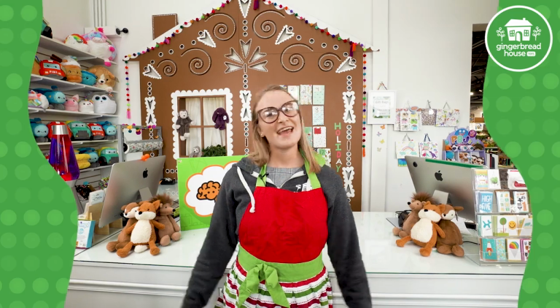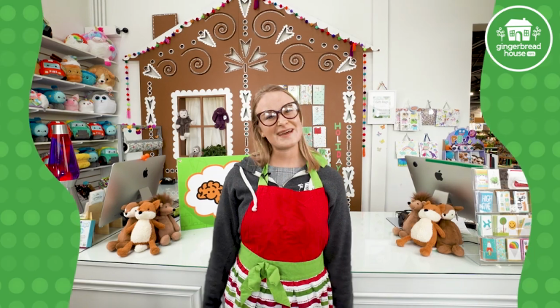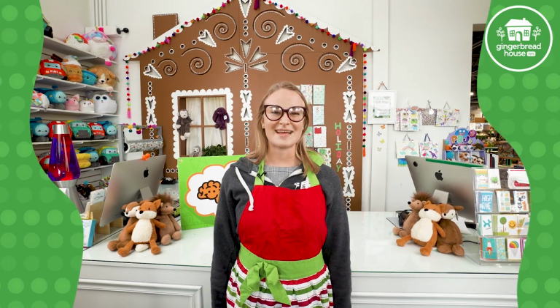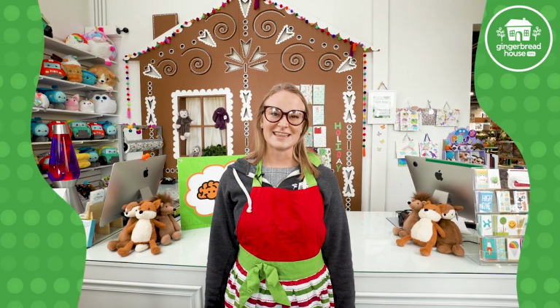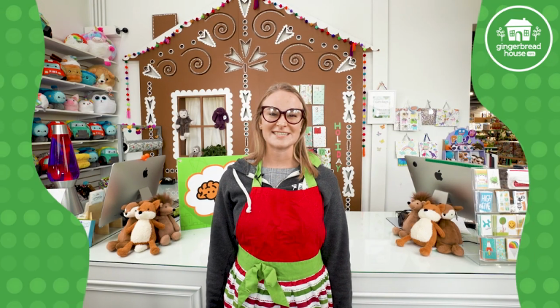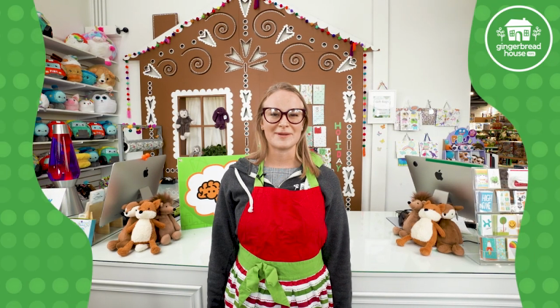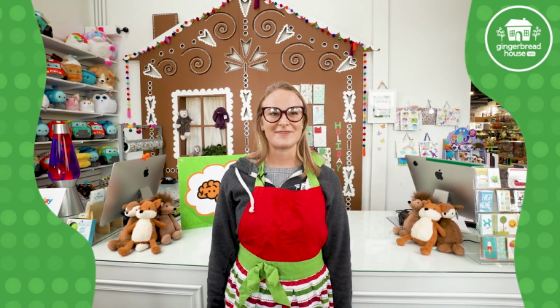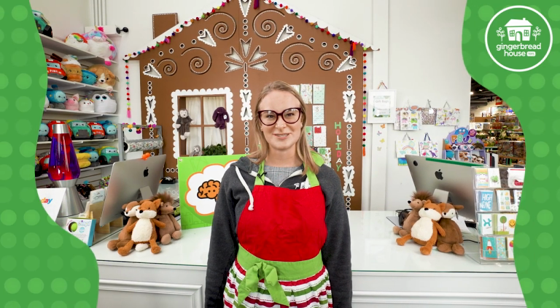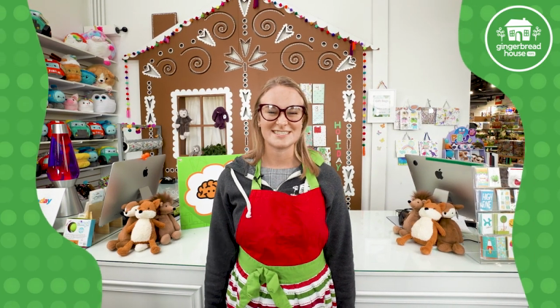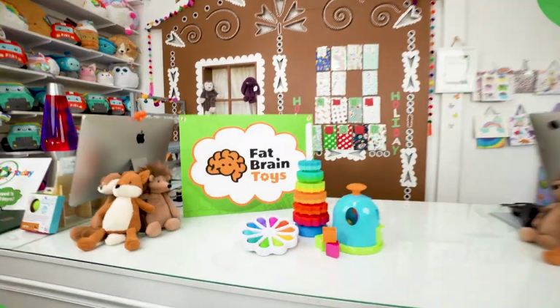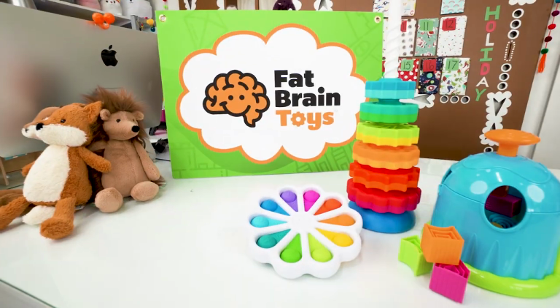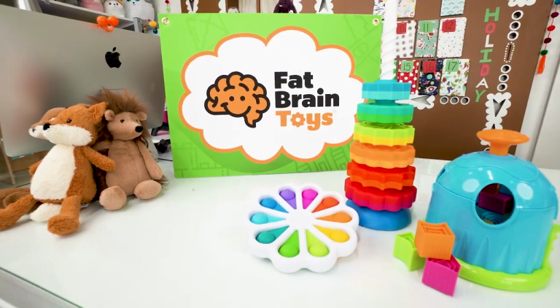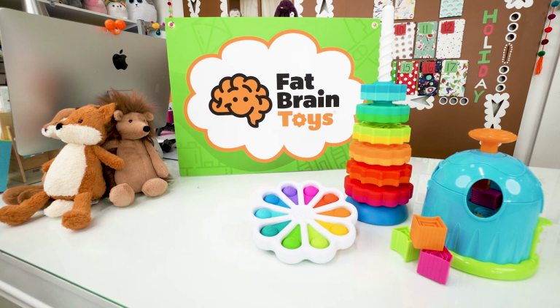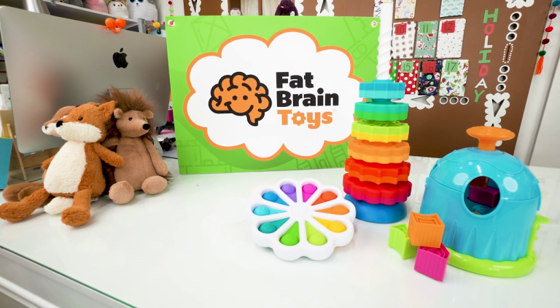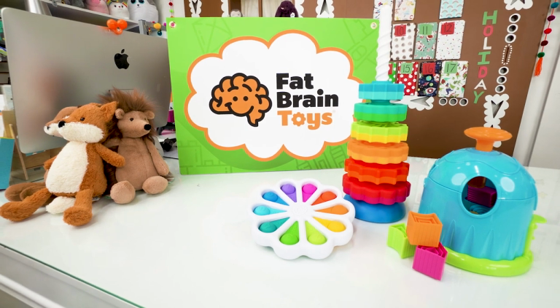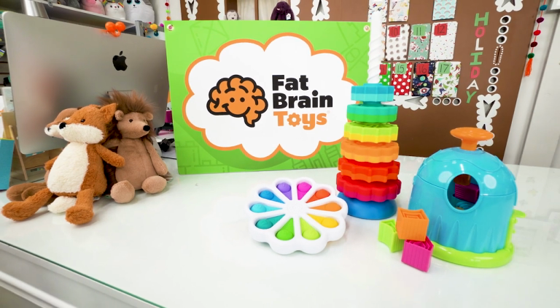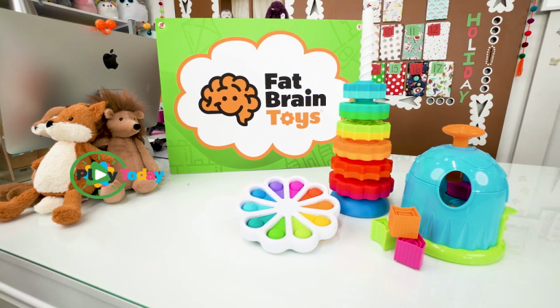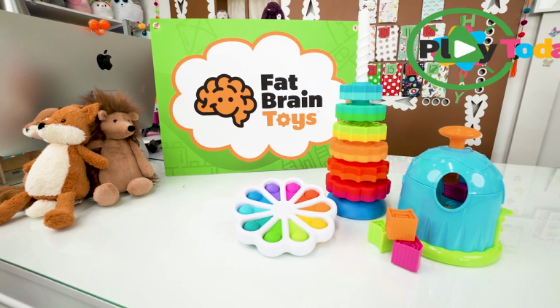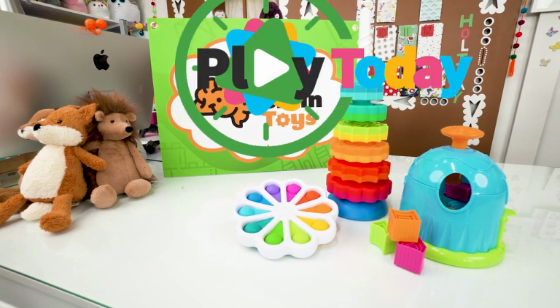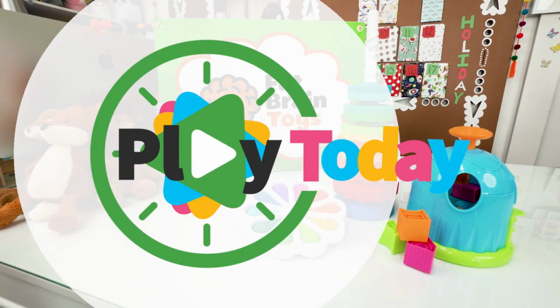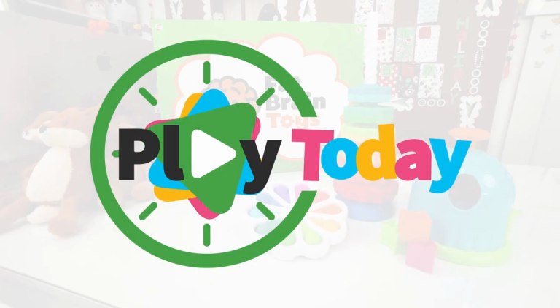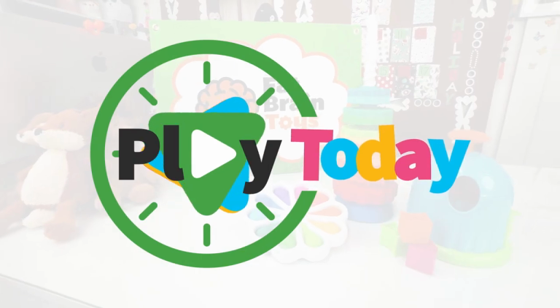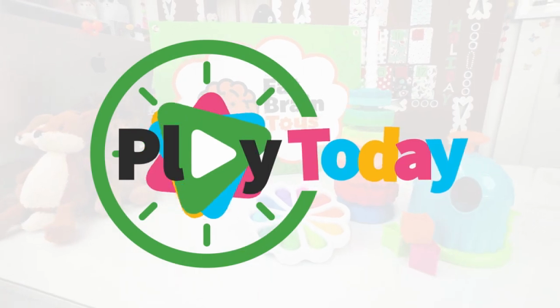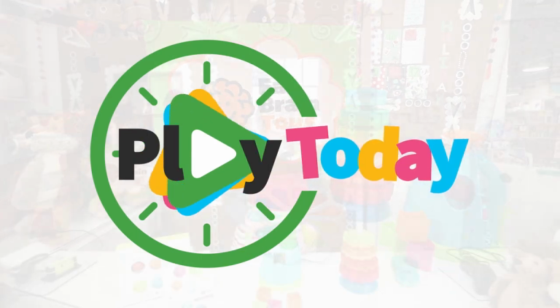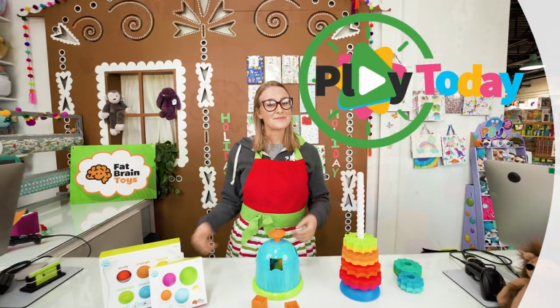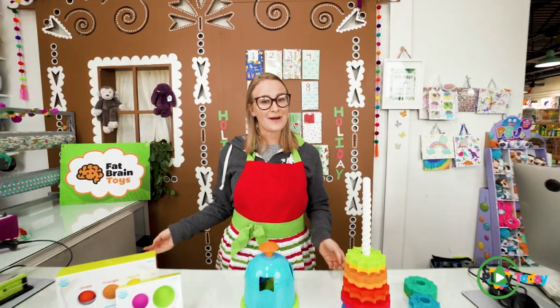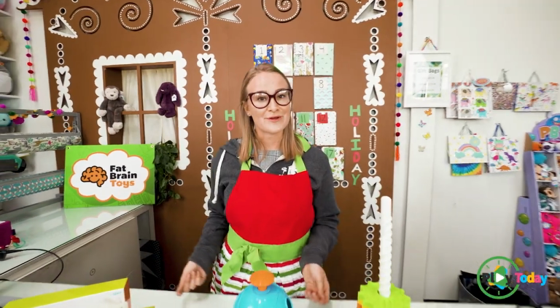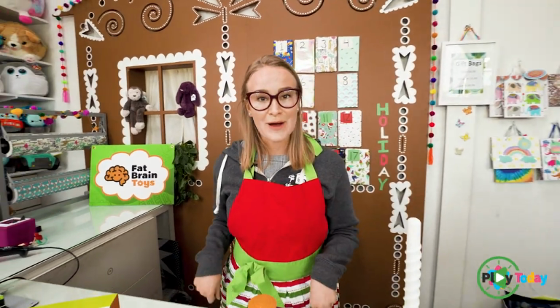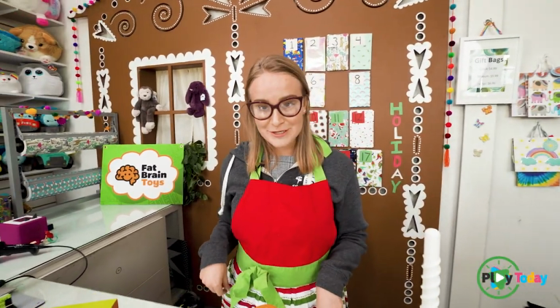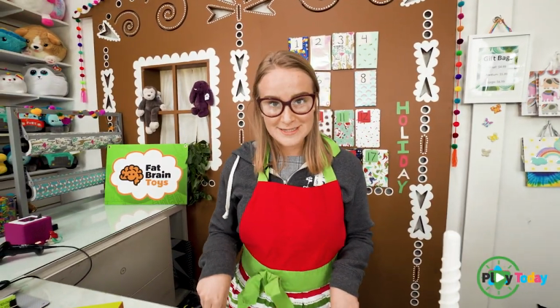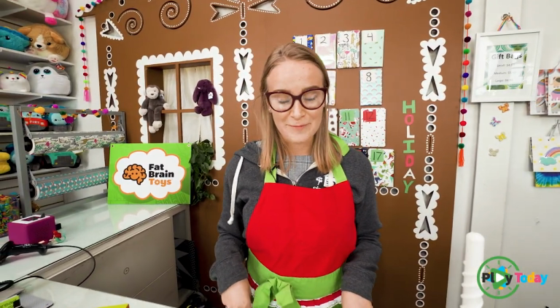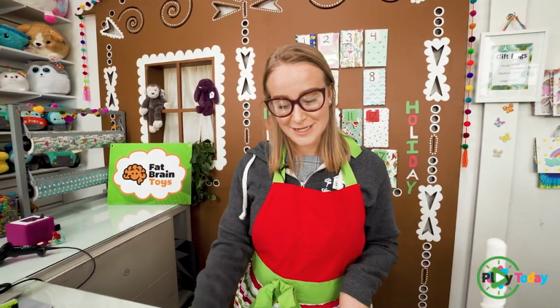Hey everybody, my name is Kathy and today we'll be playing with Fat Brain Toys. Let me show you our three most popular toys in our Fat Brain collection.